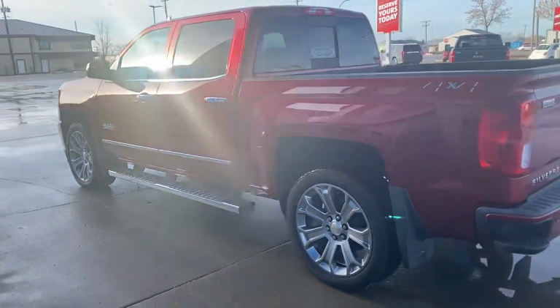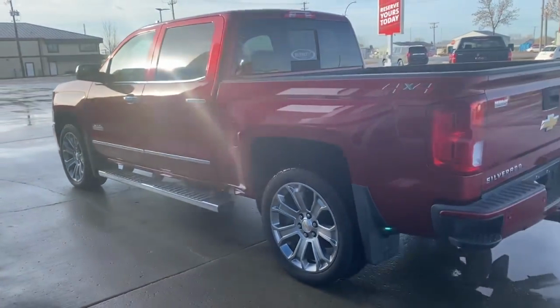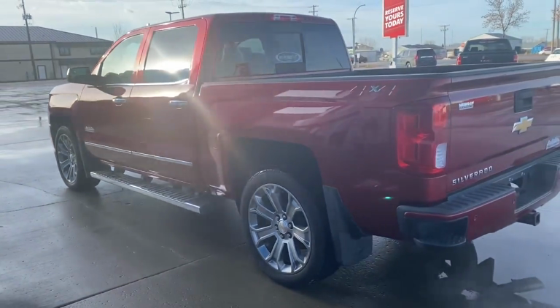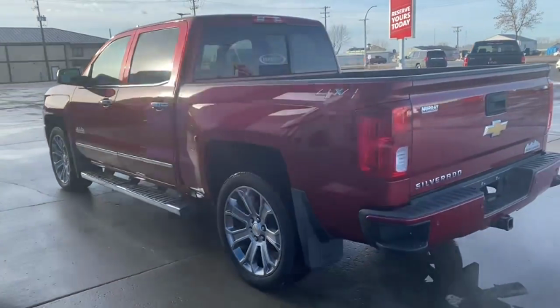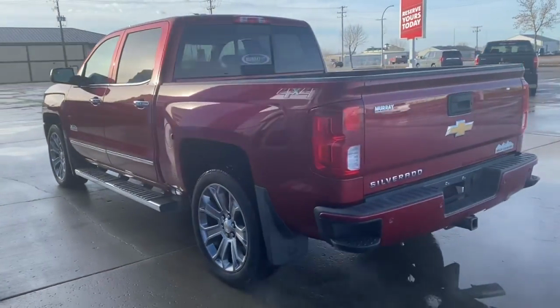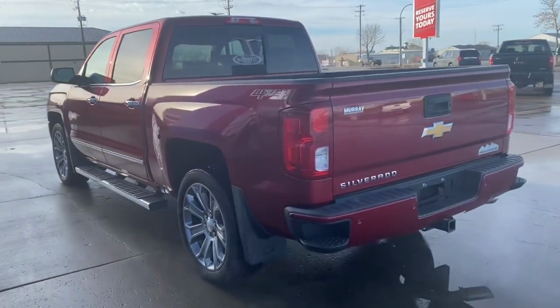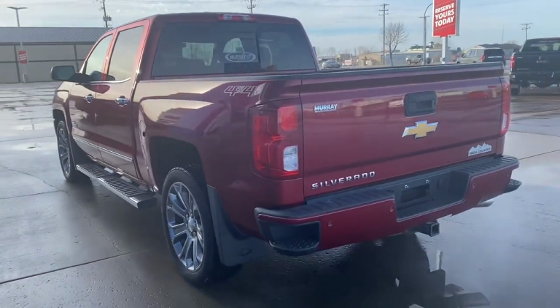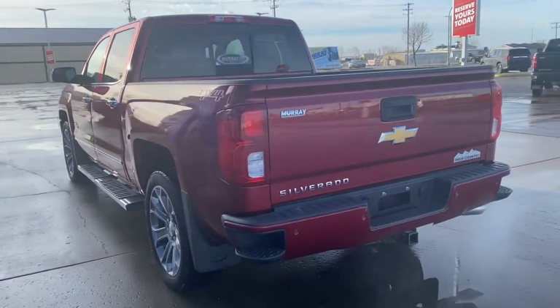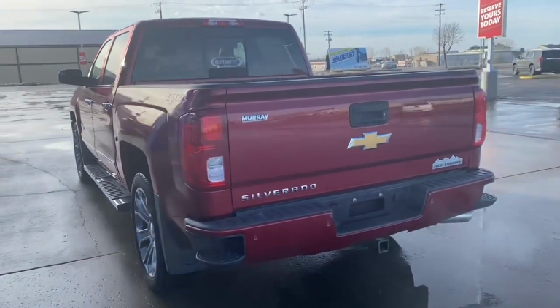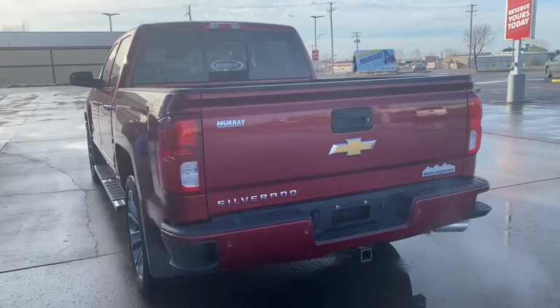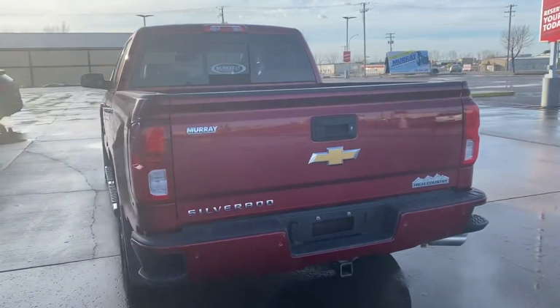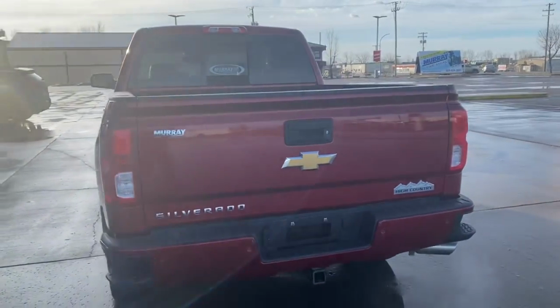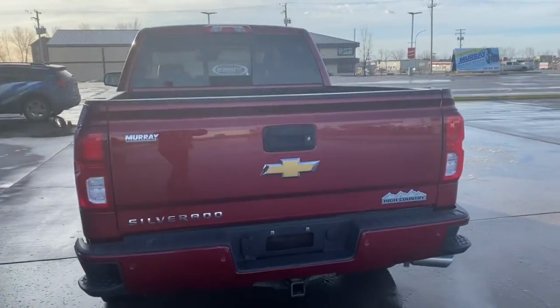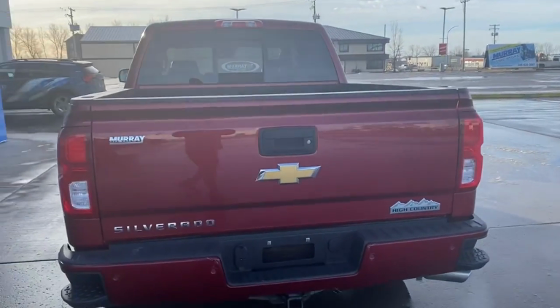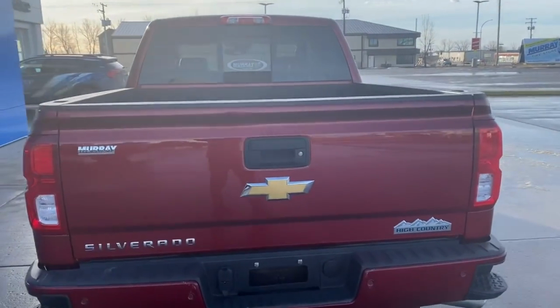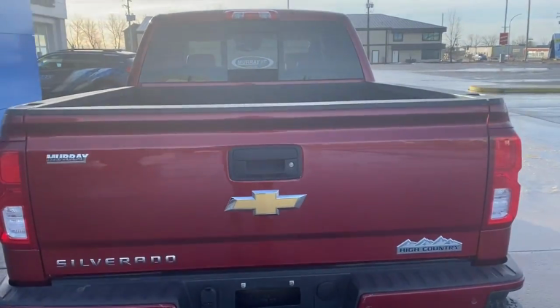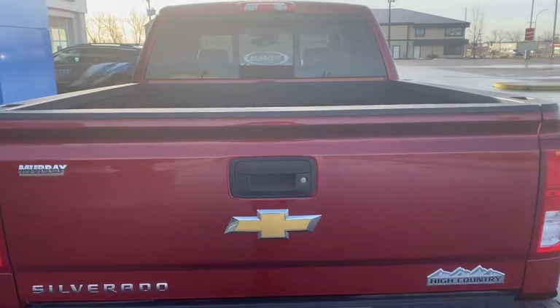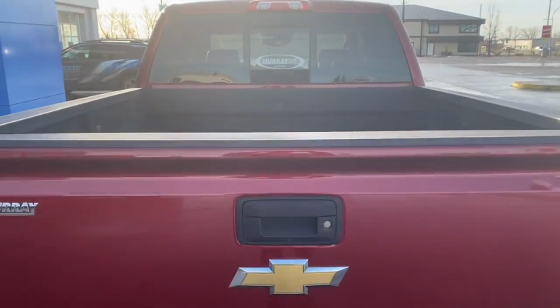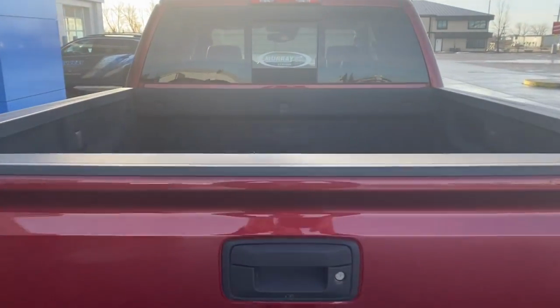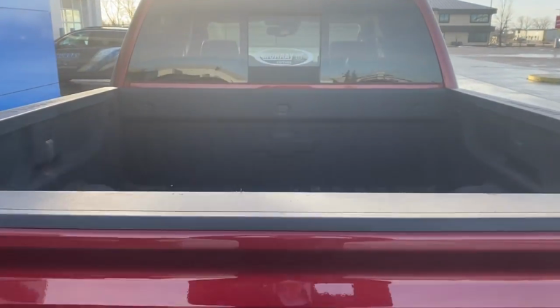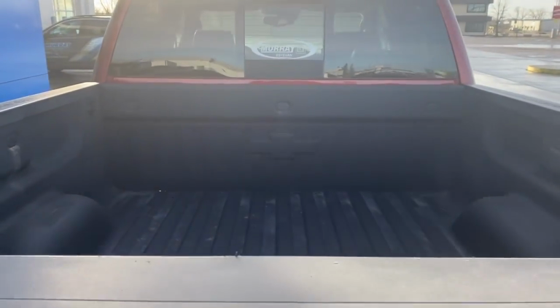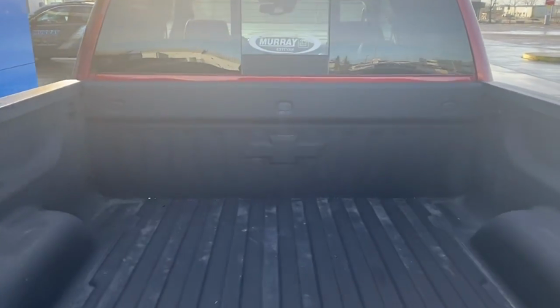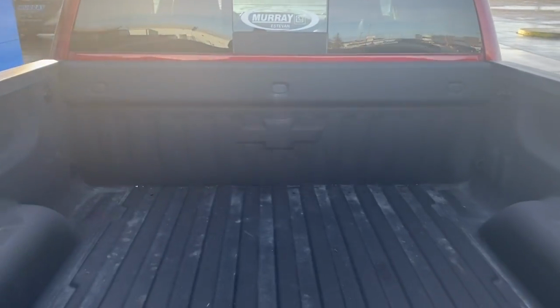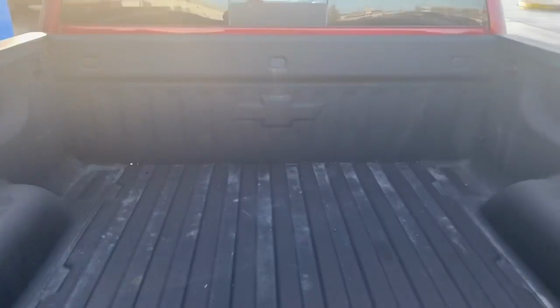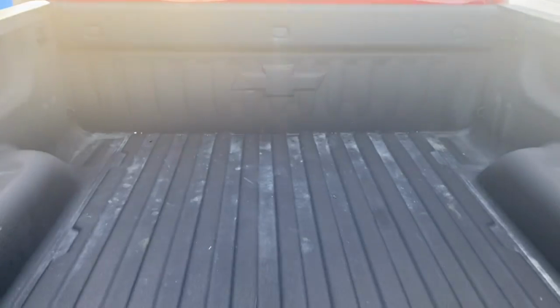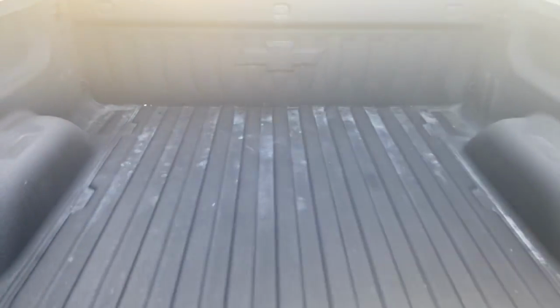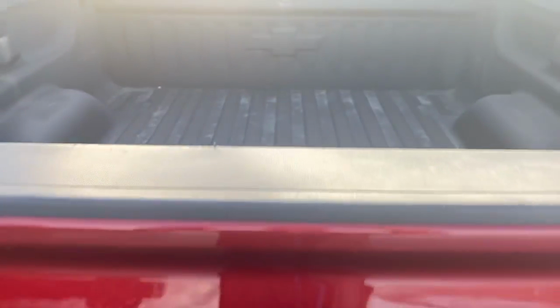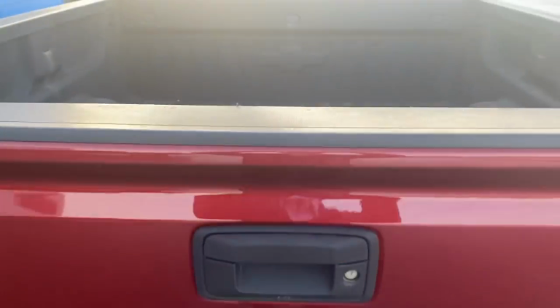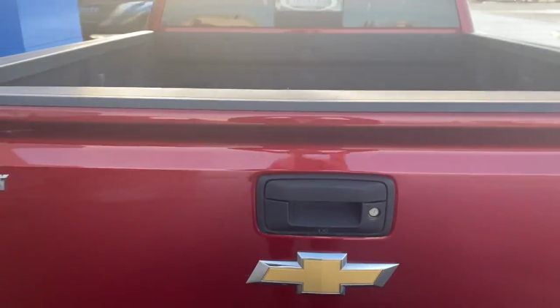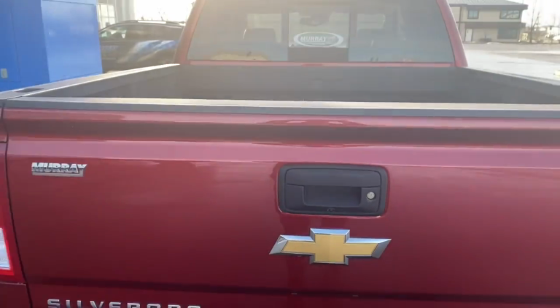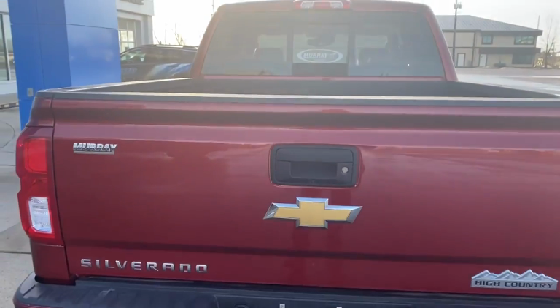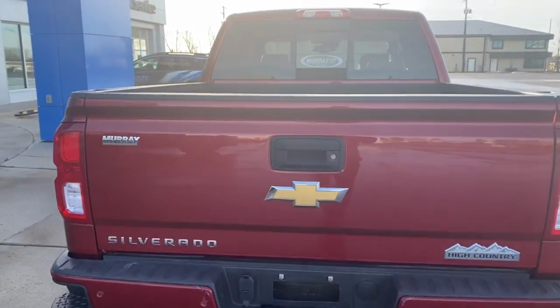22 inch wheels, front and rear park assist, 6.2 liter V8, spray-in bed liner.